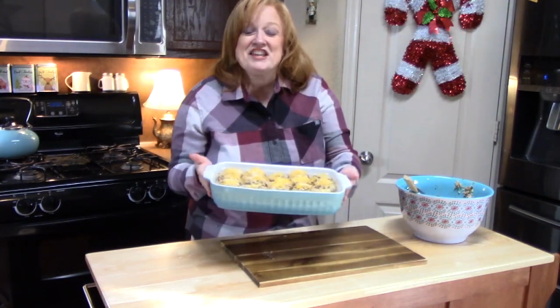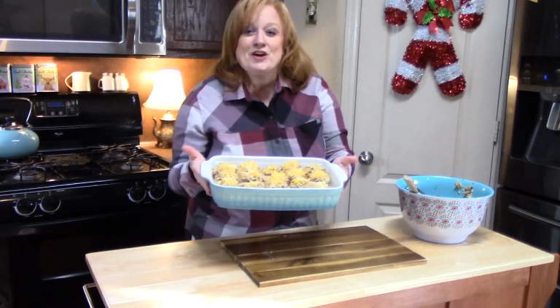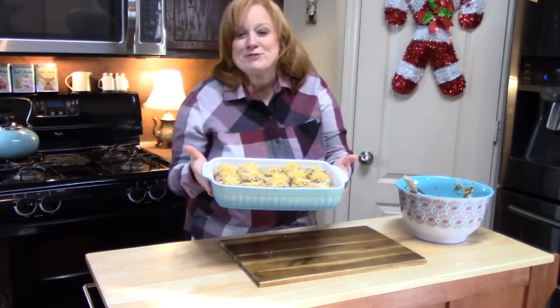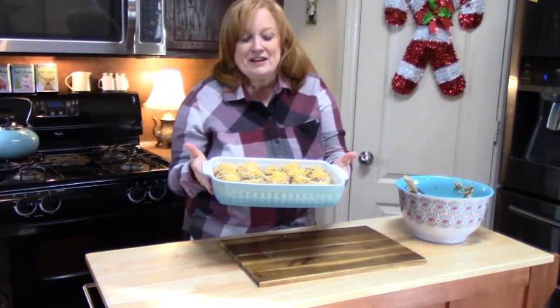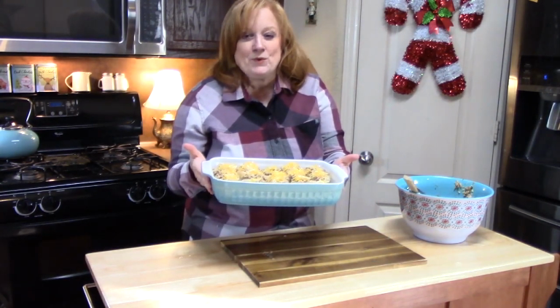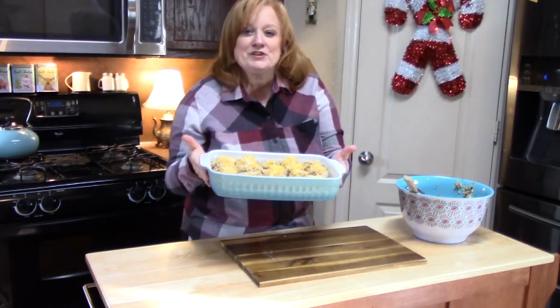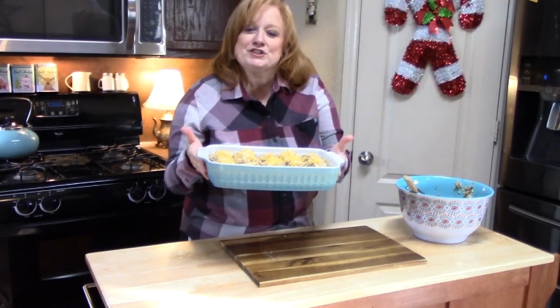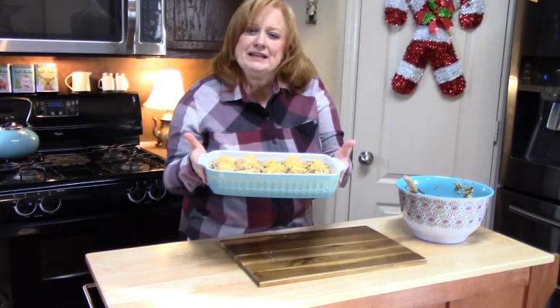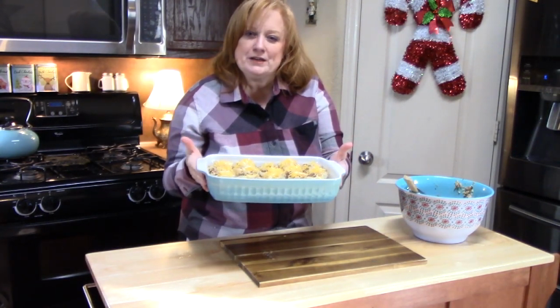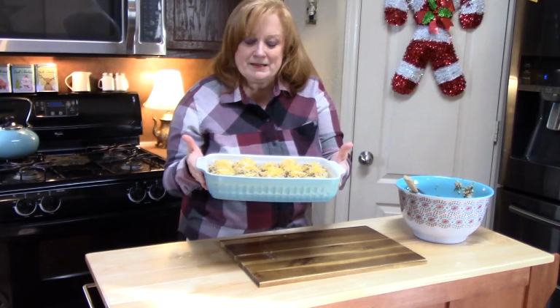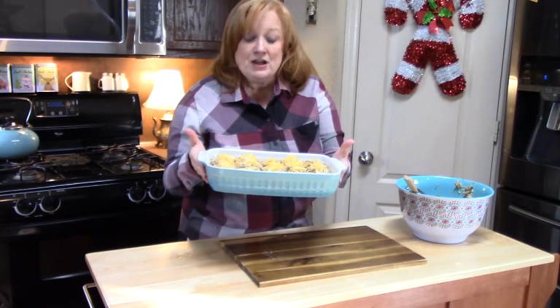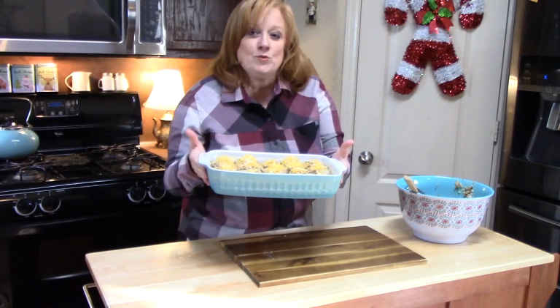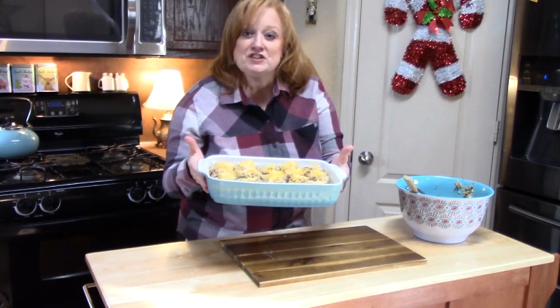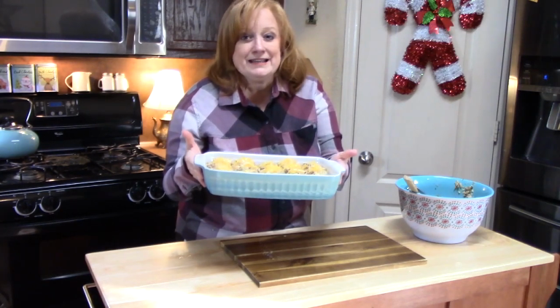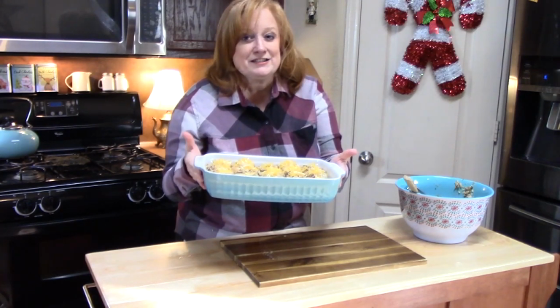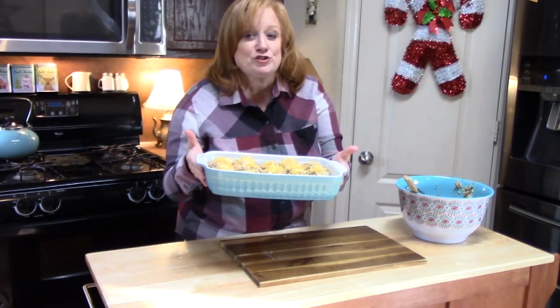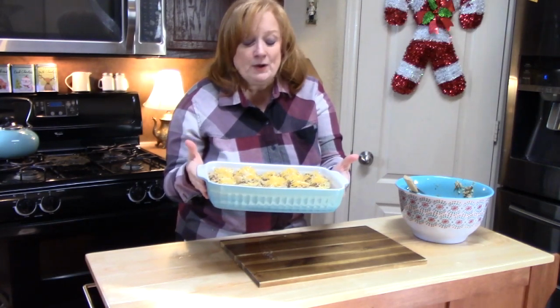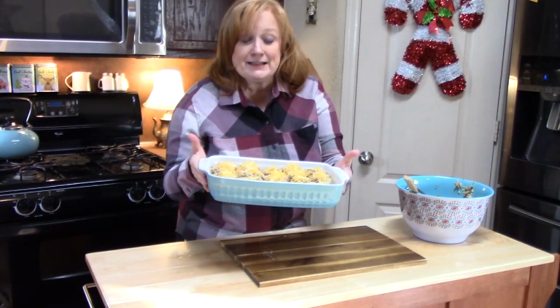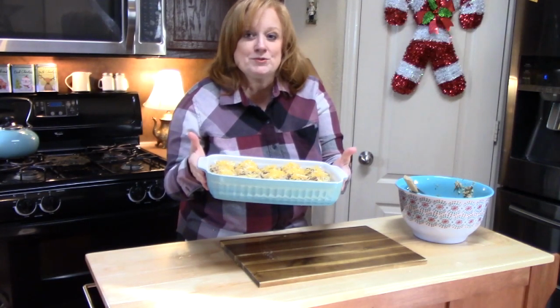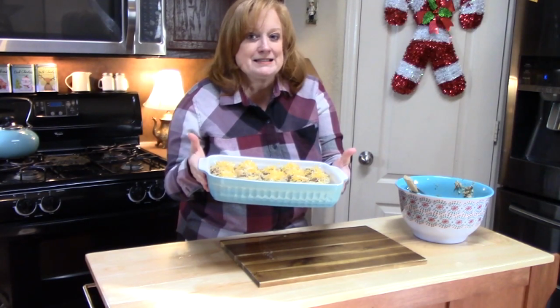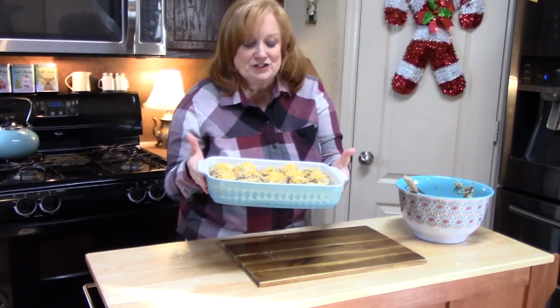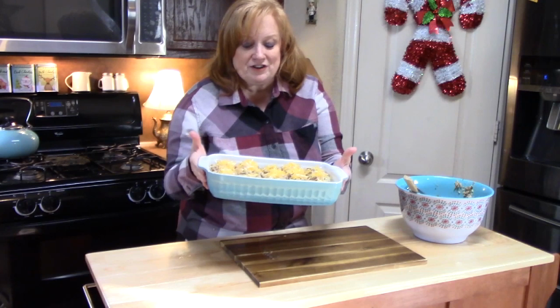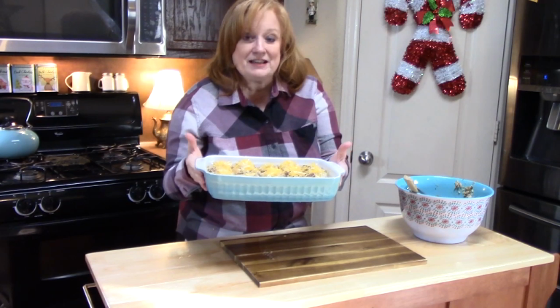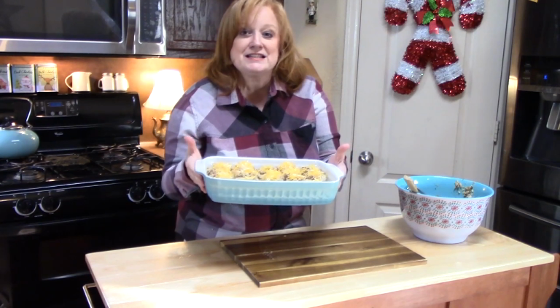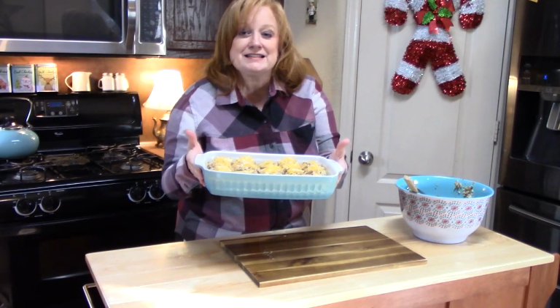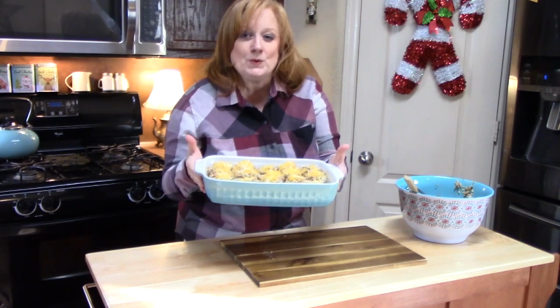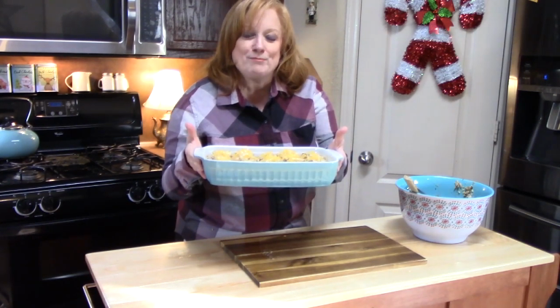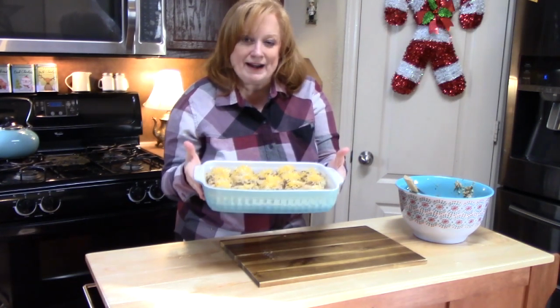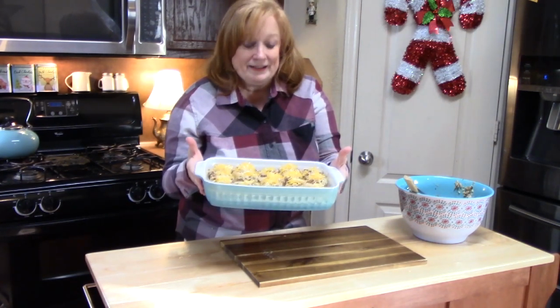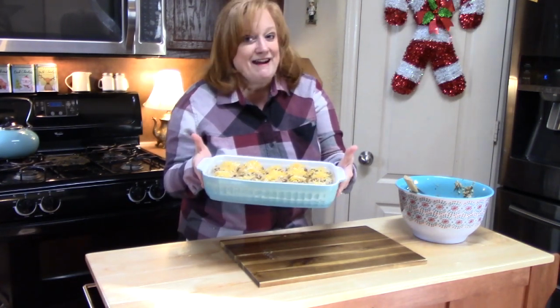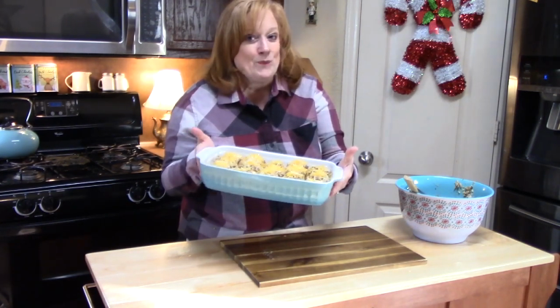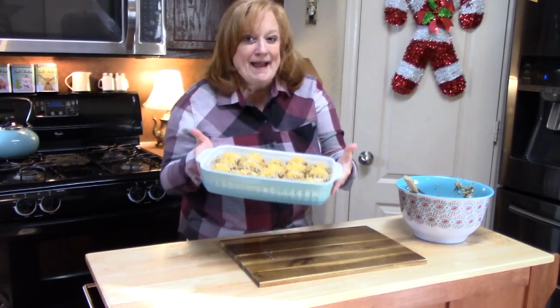These are going into my preheated oven at 400 degrees for 20 to 22 minutes. All we're looking to do is heat these through, make the mushrooms nice and tender, and get that cheese nice and golden brown.